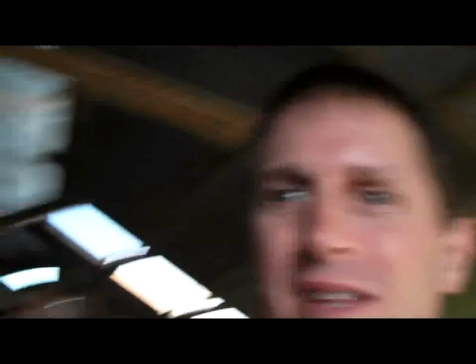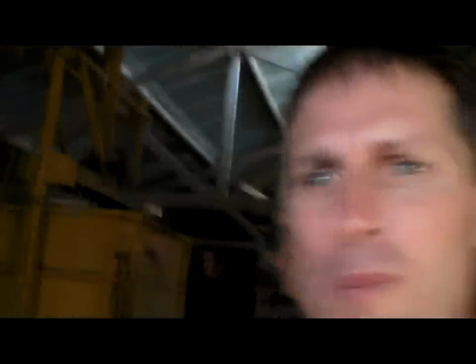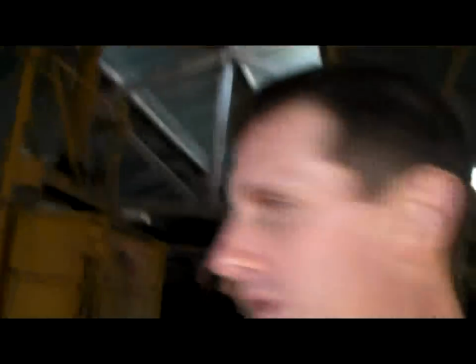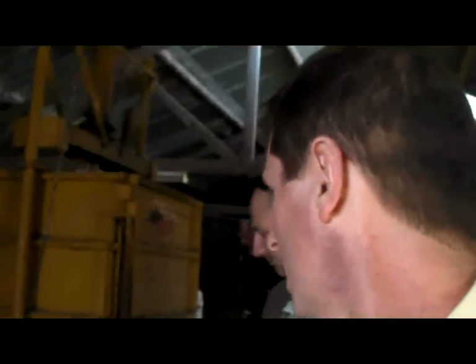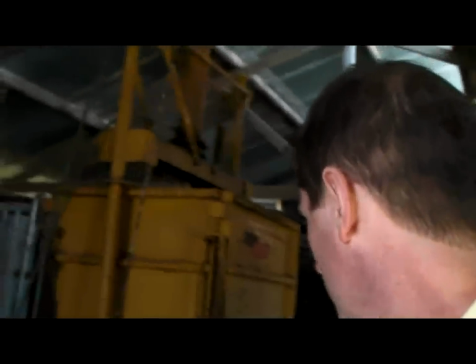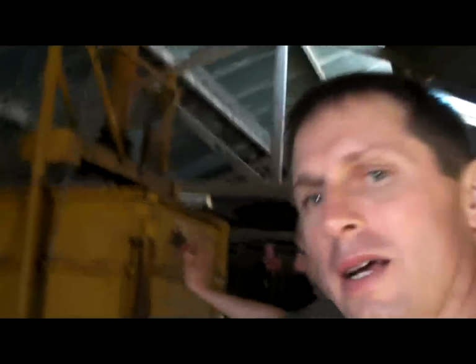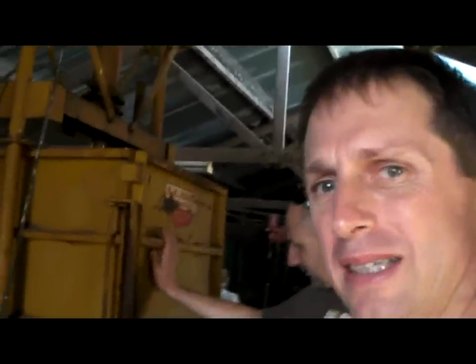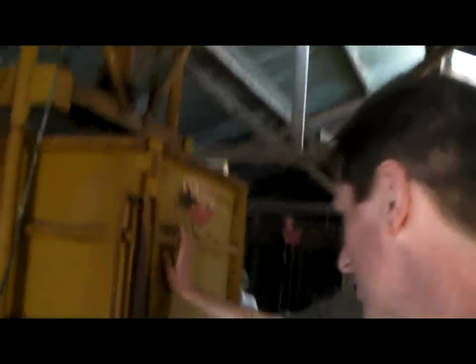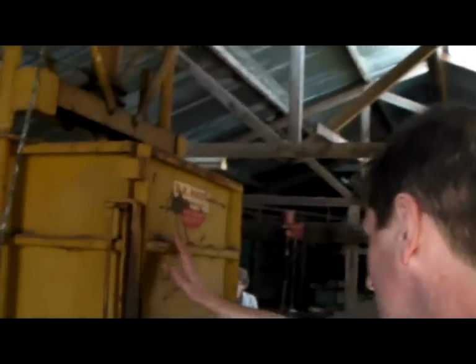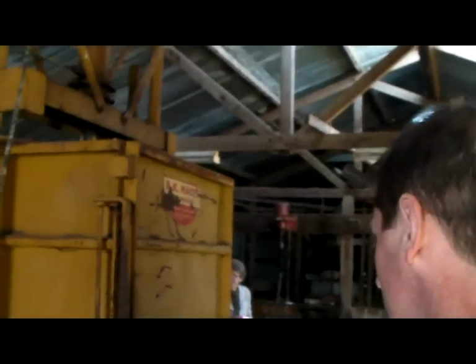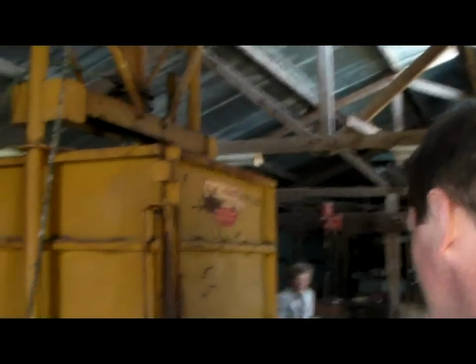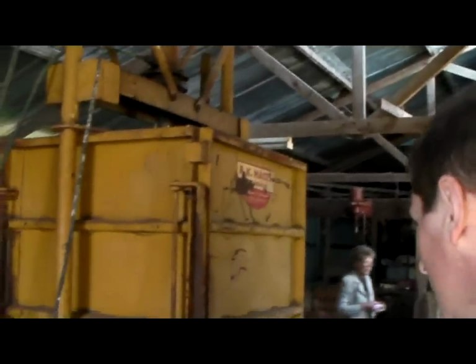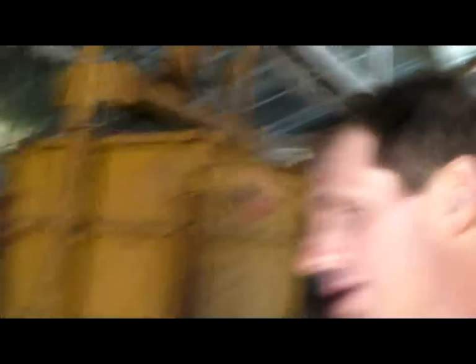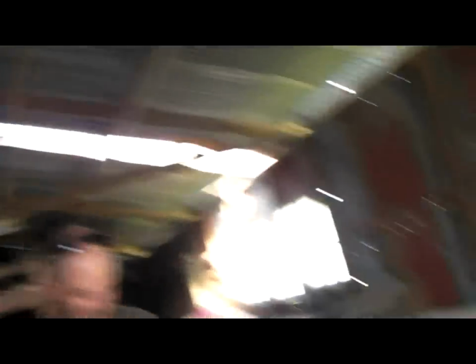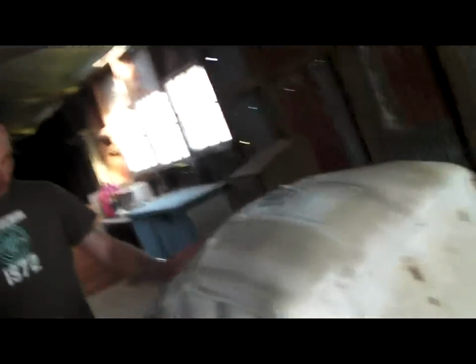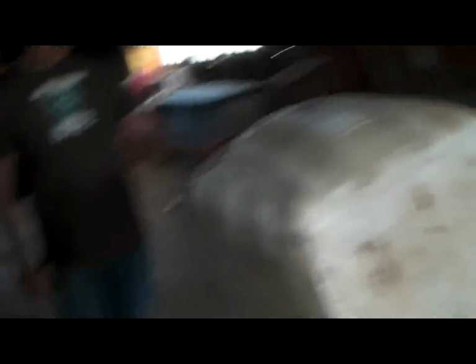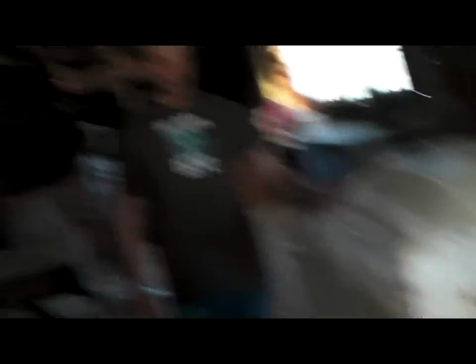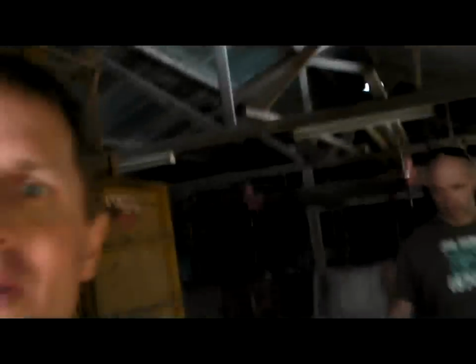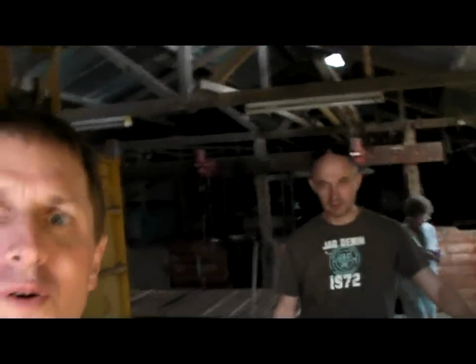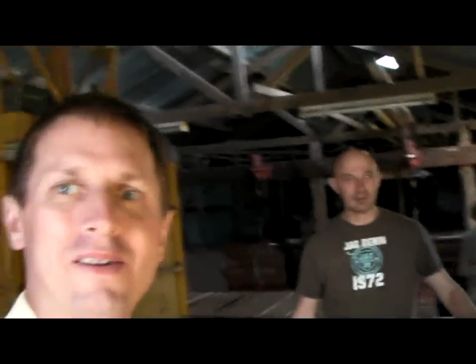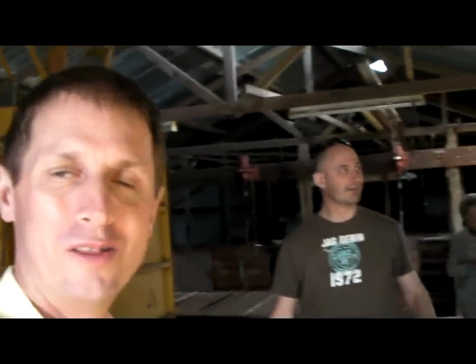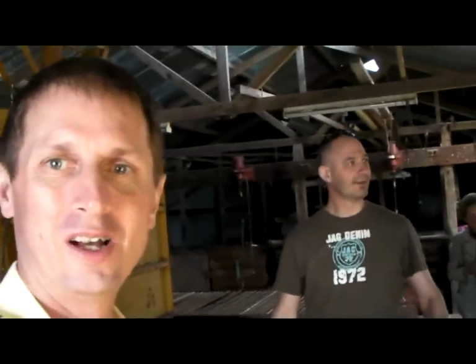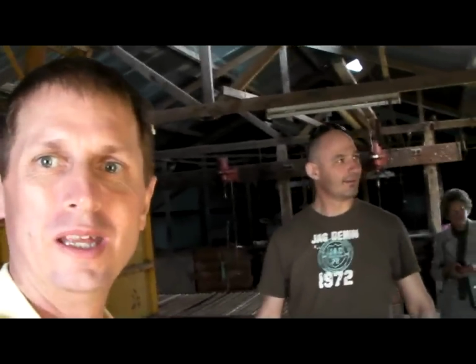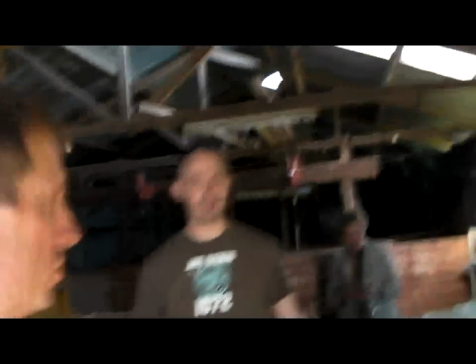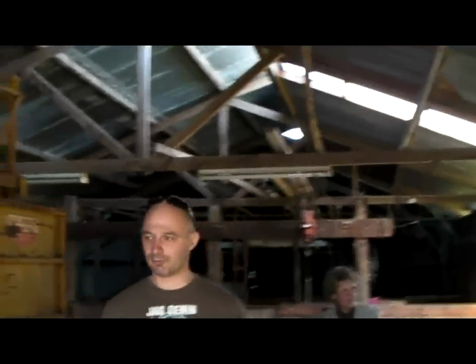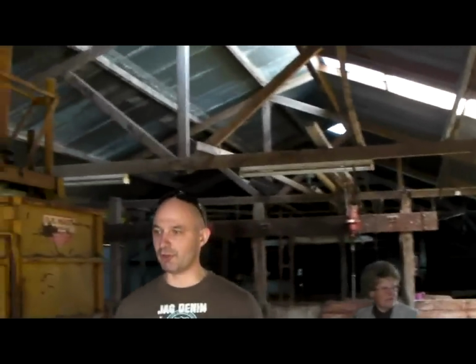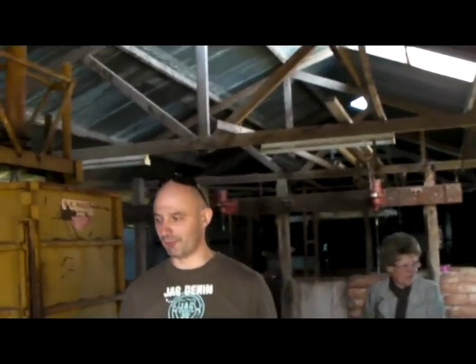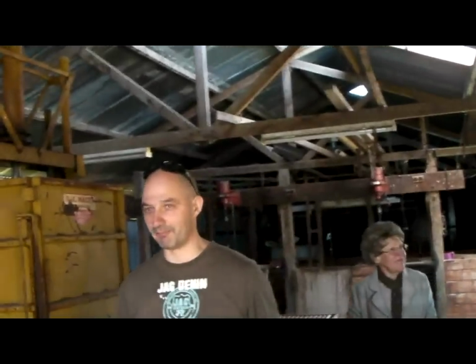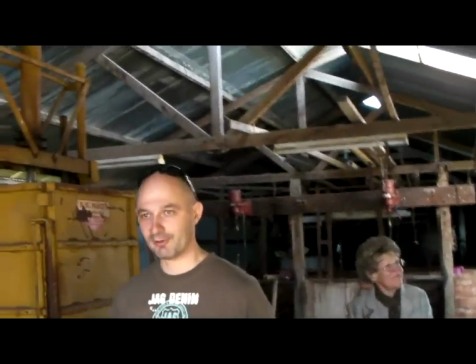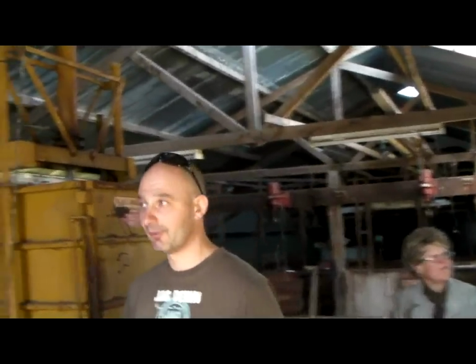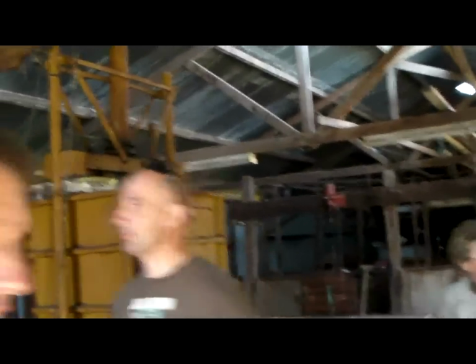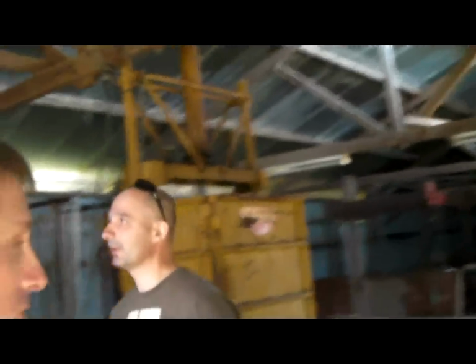This is the wool press over here — it compacts the wool down into these bales. Well there you go folks — we have it: an authentic Australian sheep shearing shed, 100 years old, still in use.